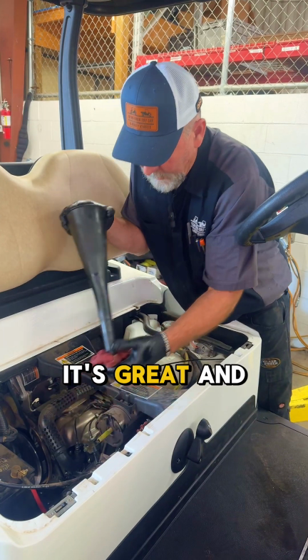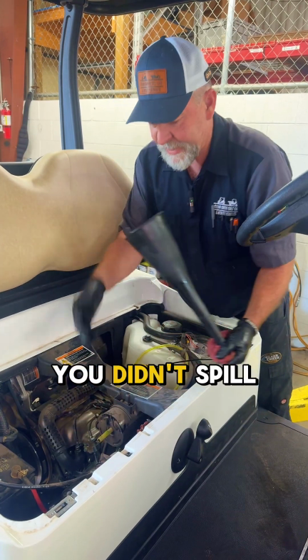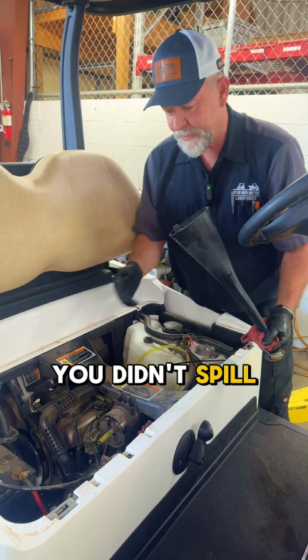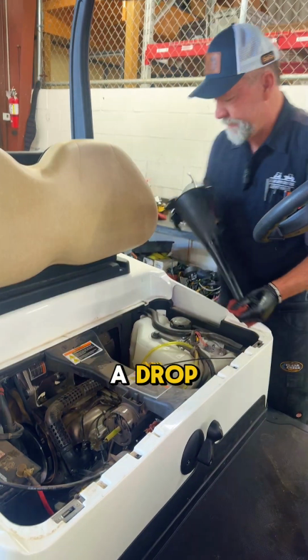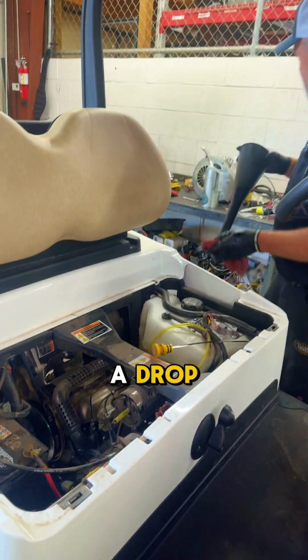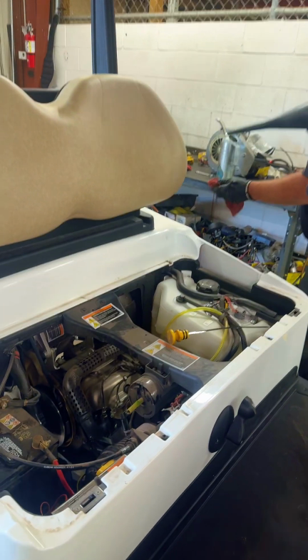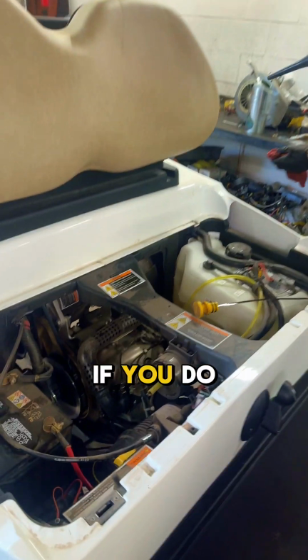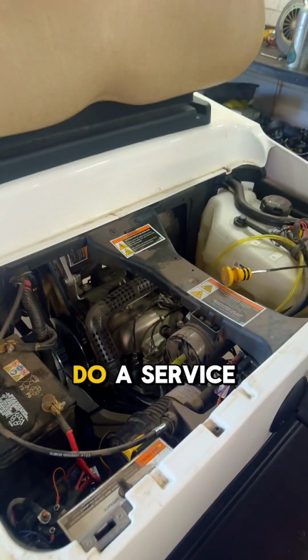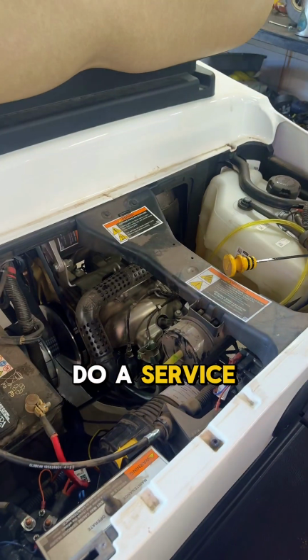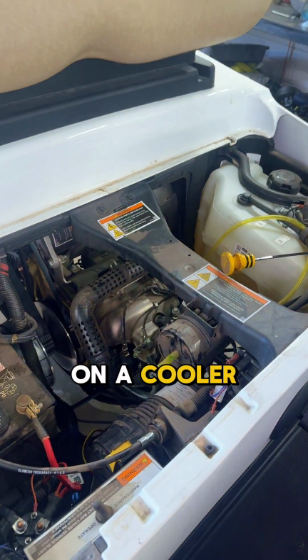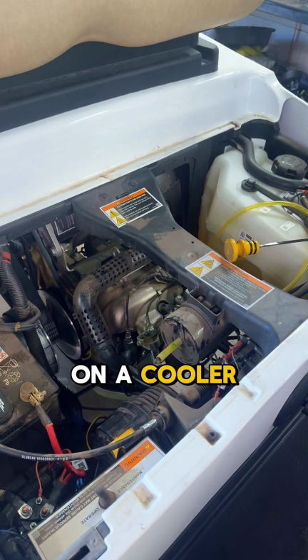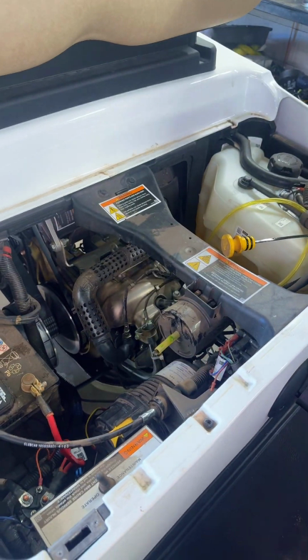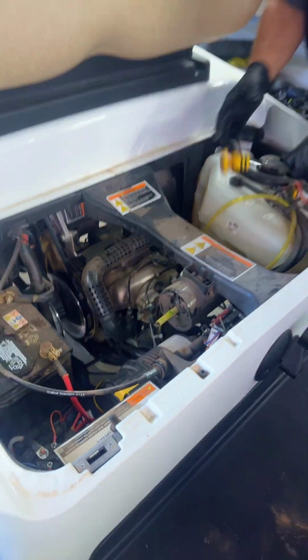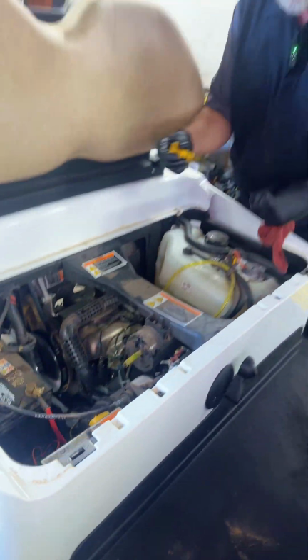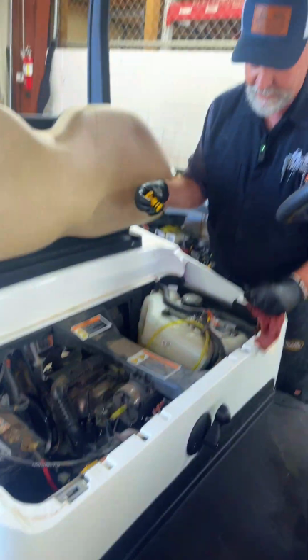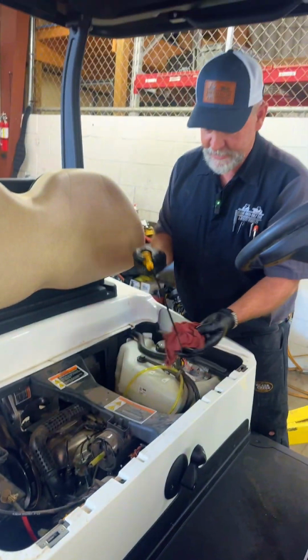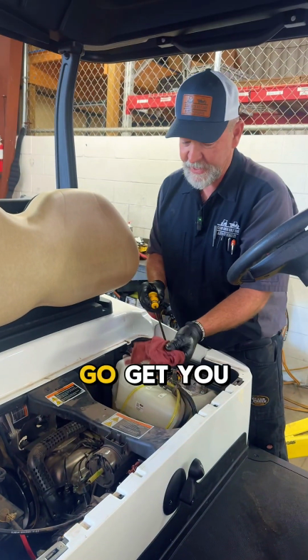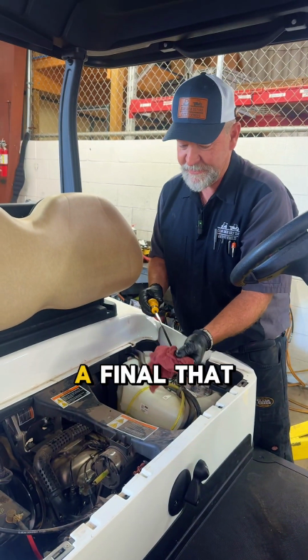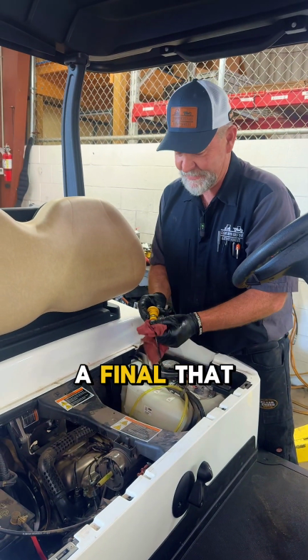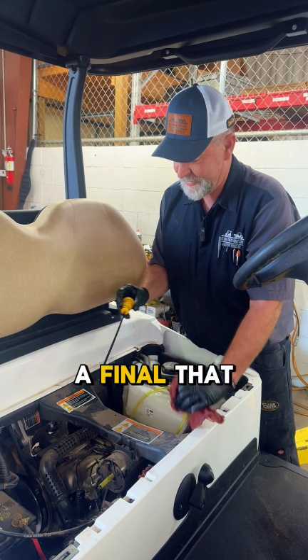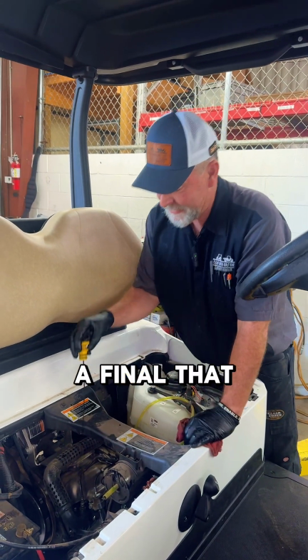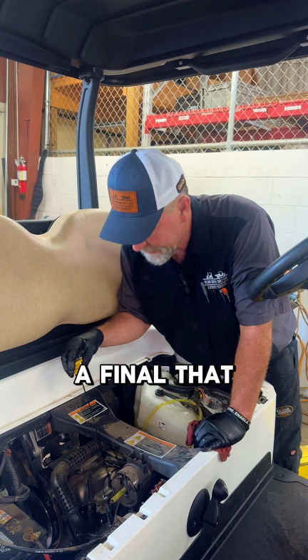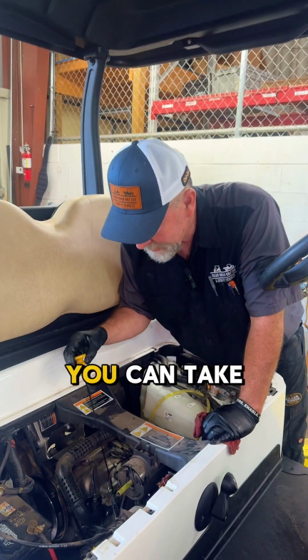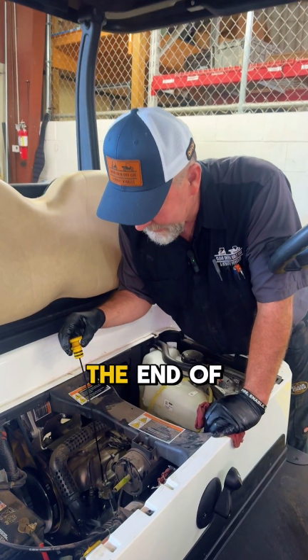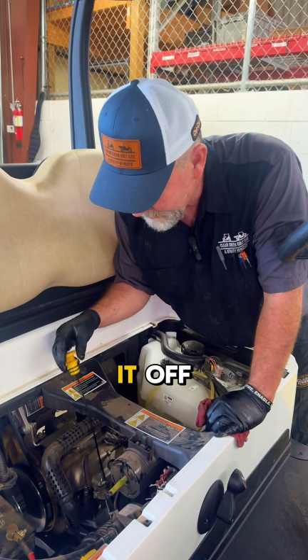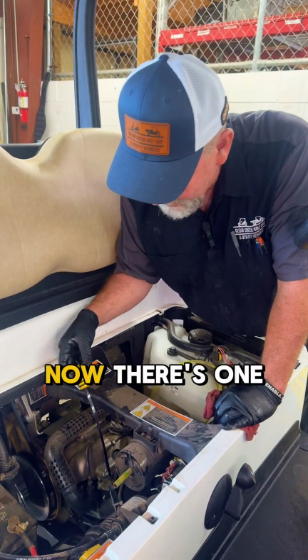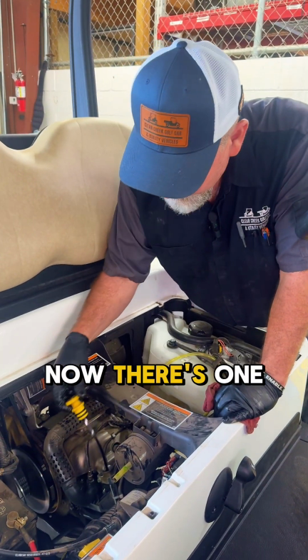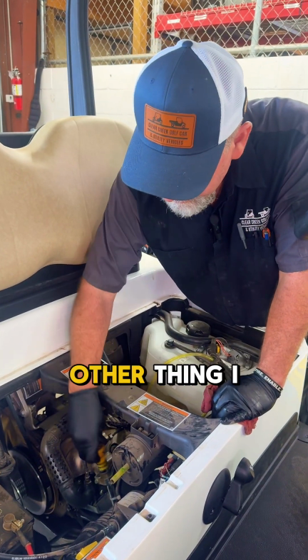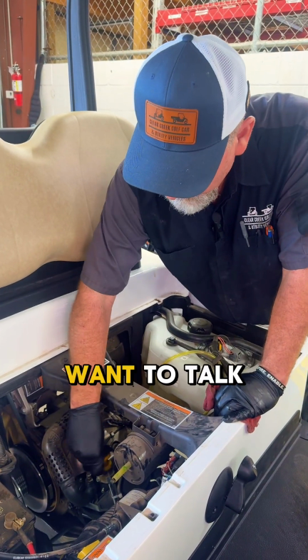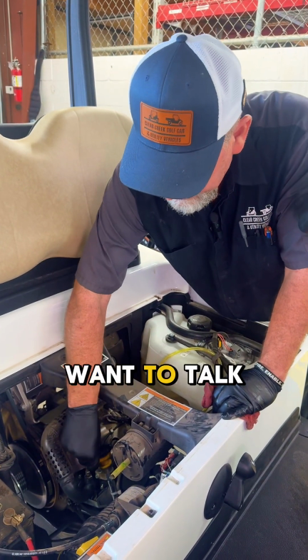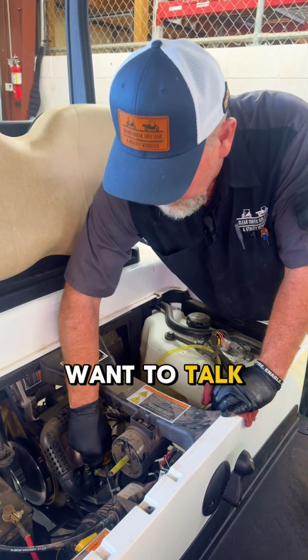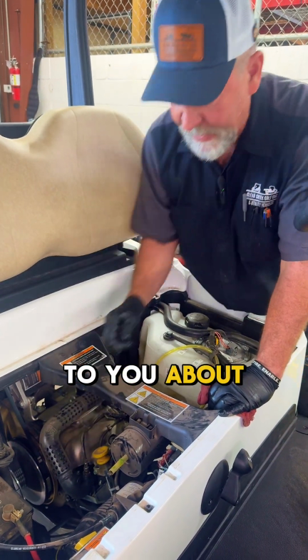And you didn't spill a drop. If you do a service on a Kohler, go get yourself a funnel that you can take the end off of. Now, there's one other thing I want to talk to you about.